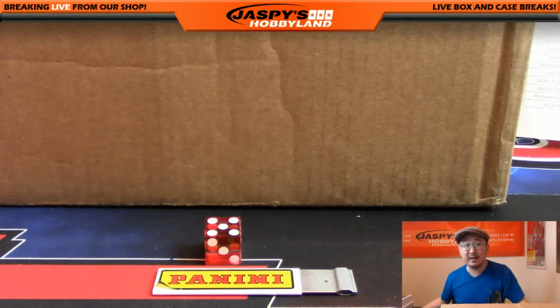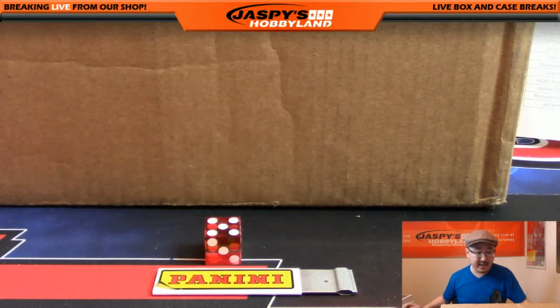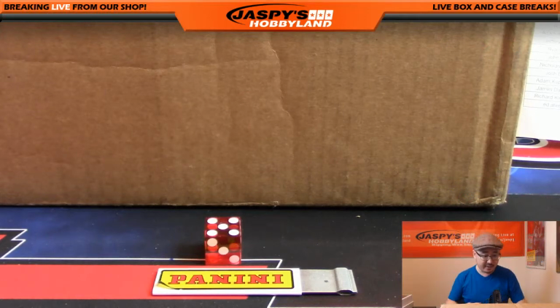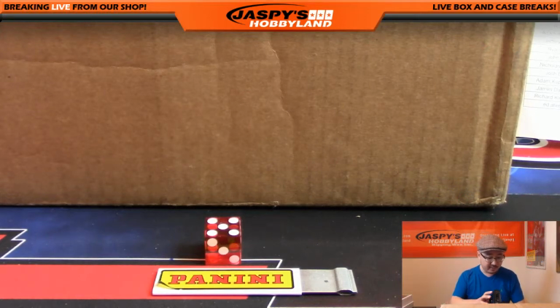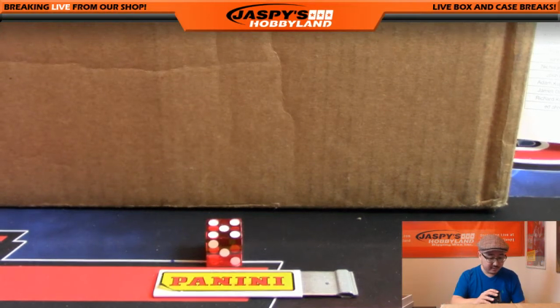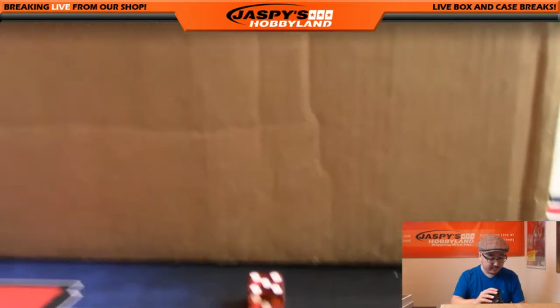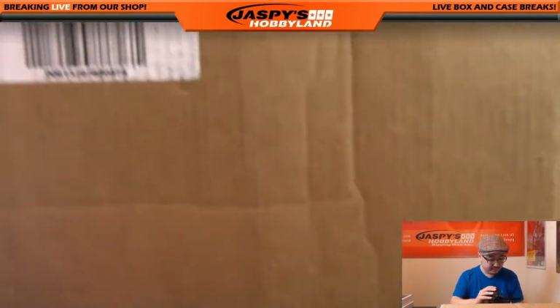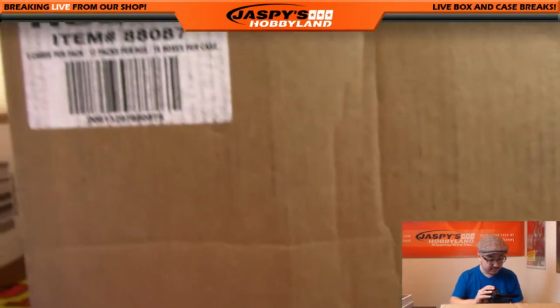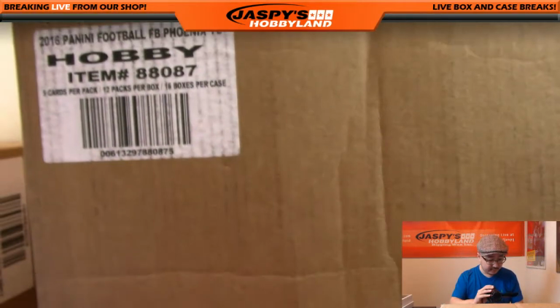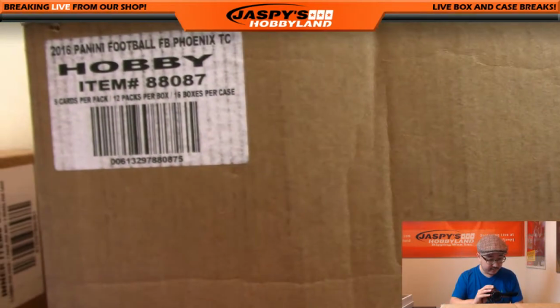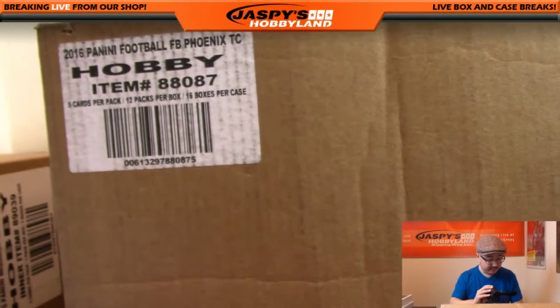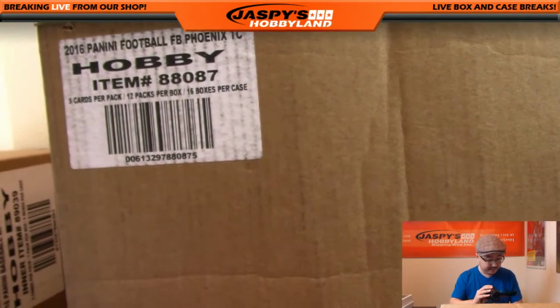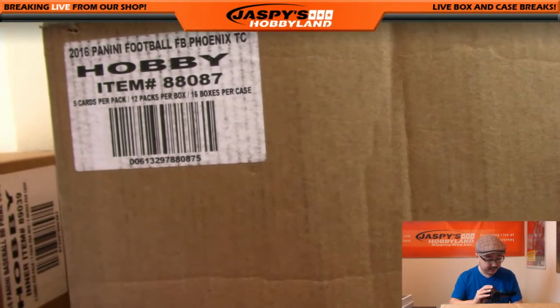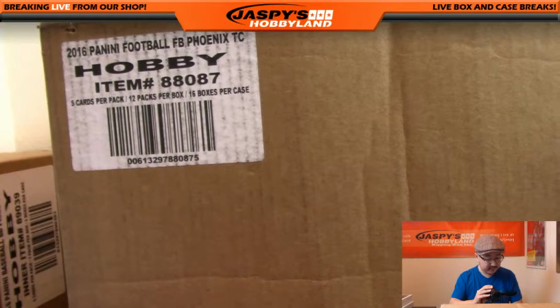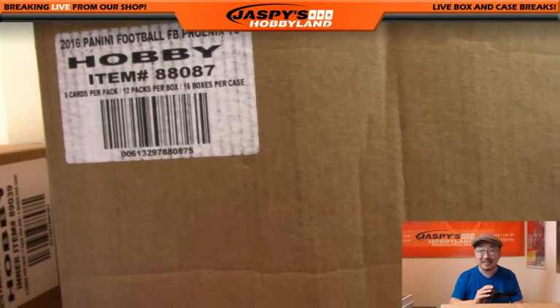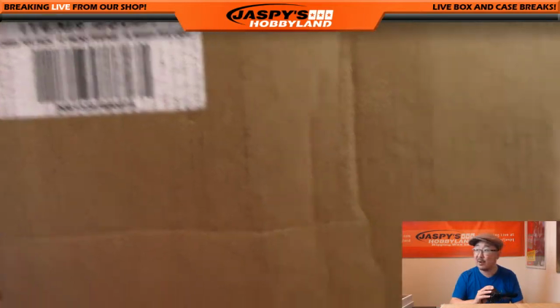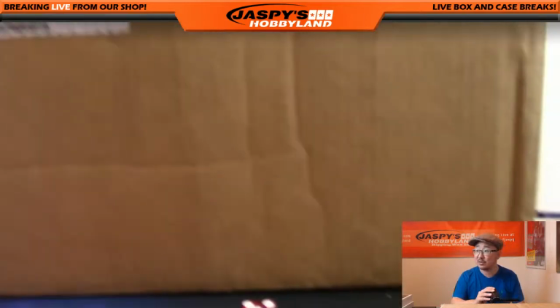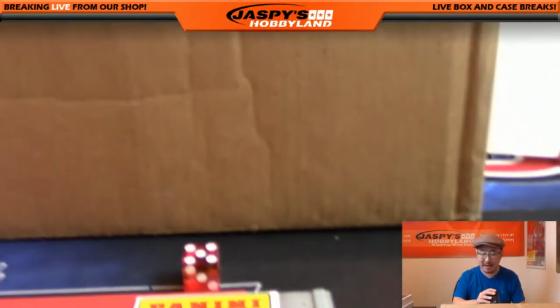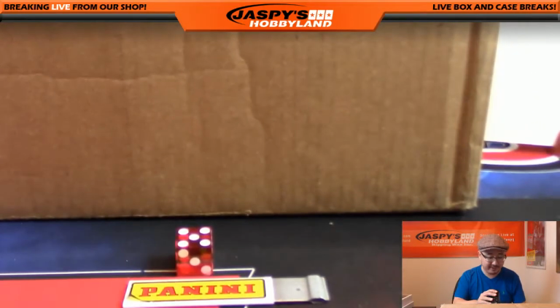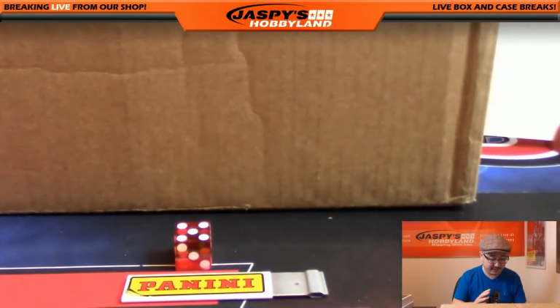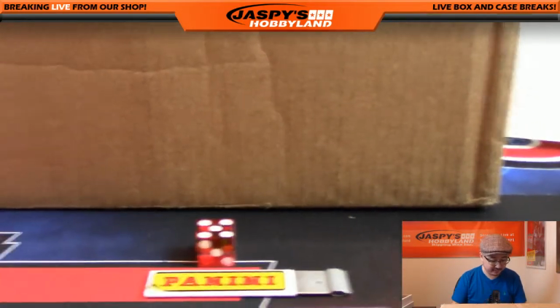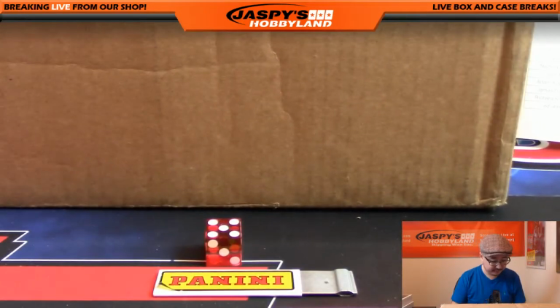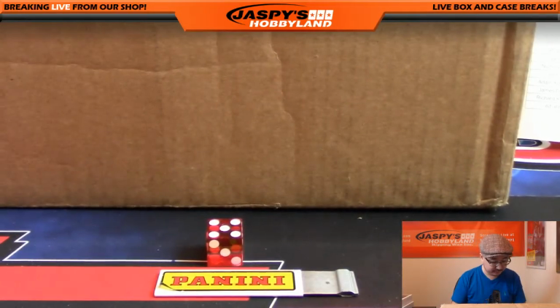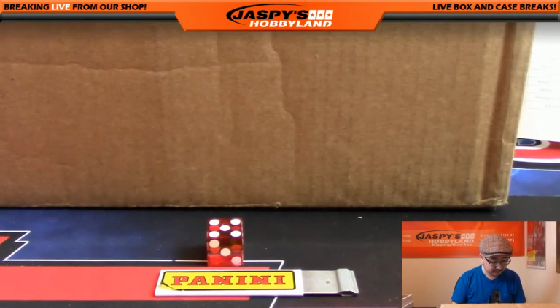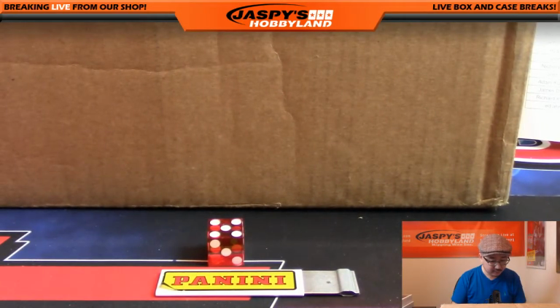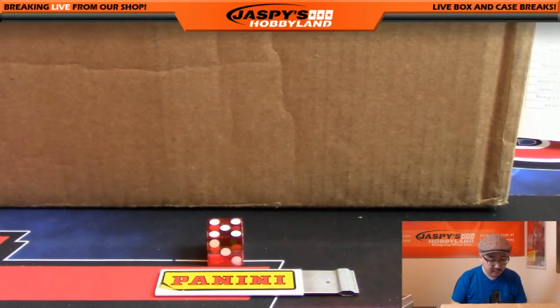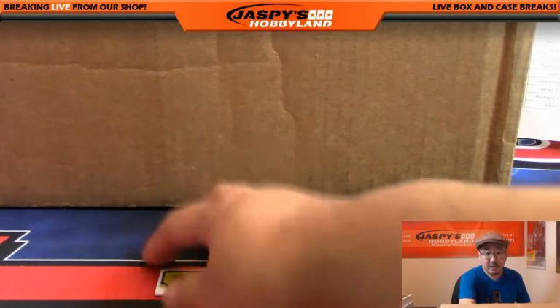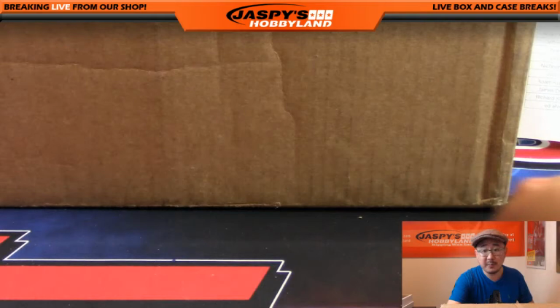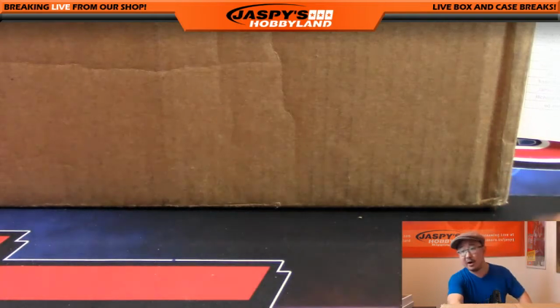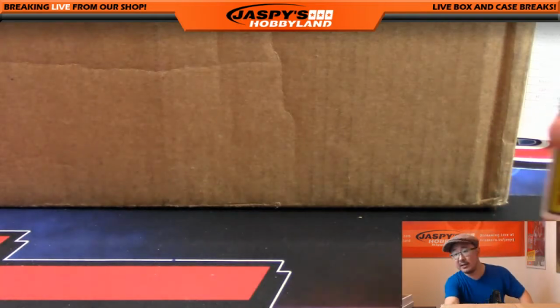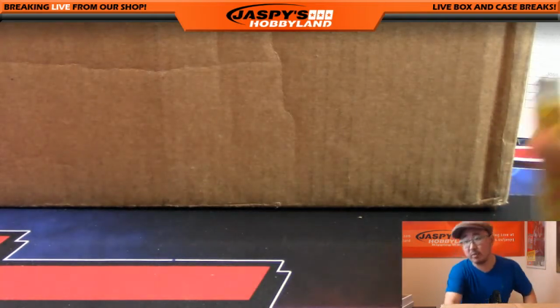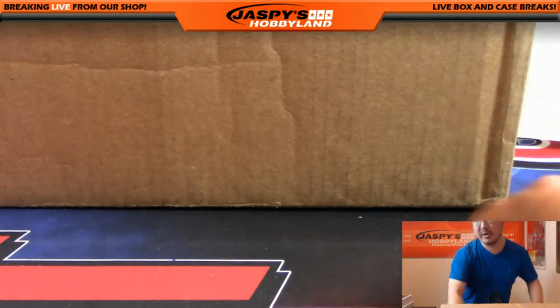There is the case right there — Phoenix, 16 boxes, we're doing a half case, so 8 boxes. Let's pop that open and see which half we're going to do.